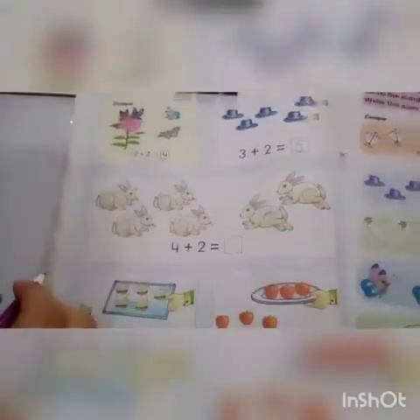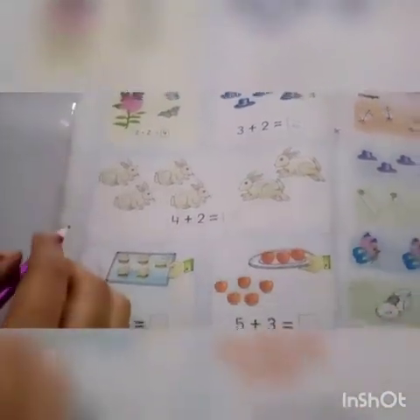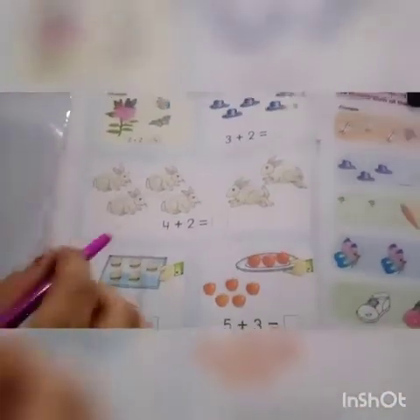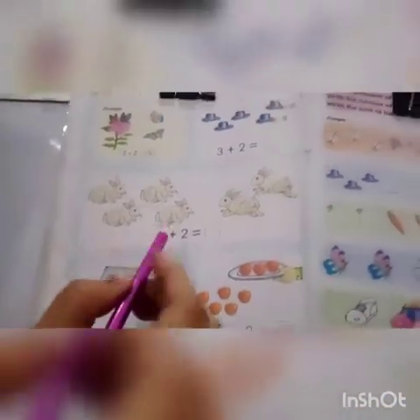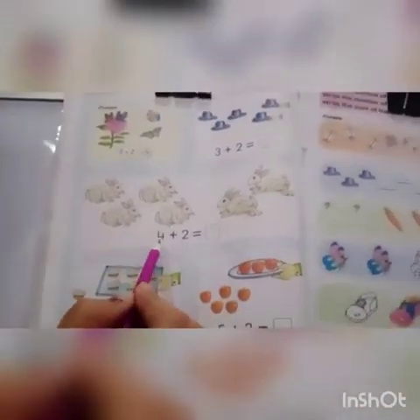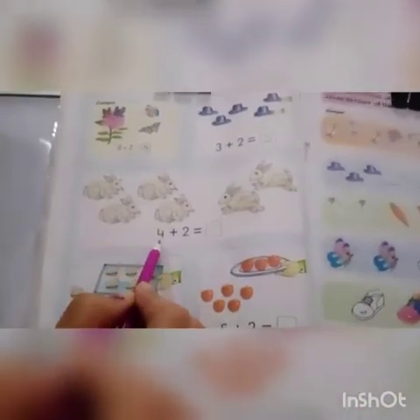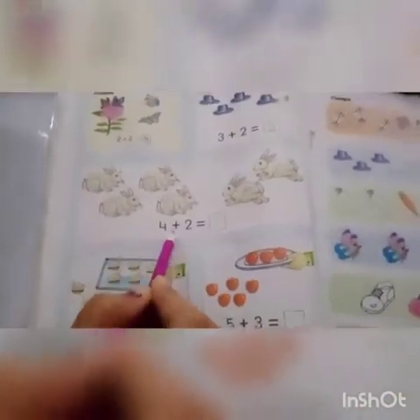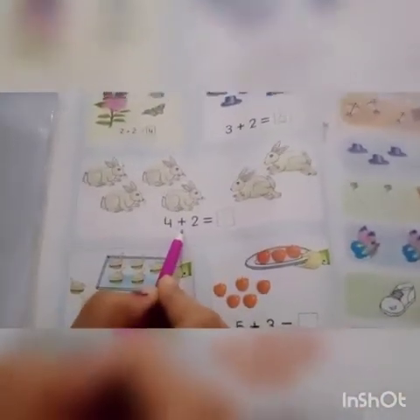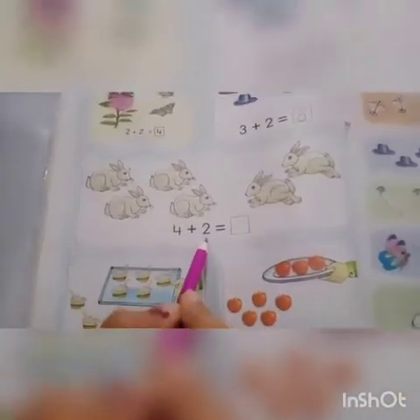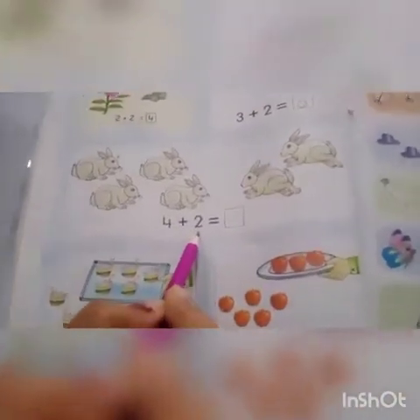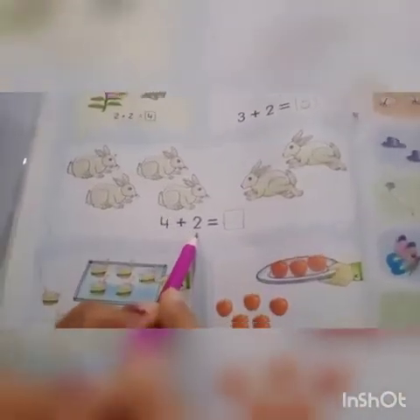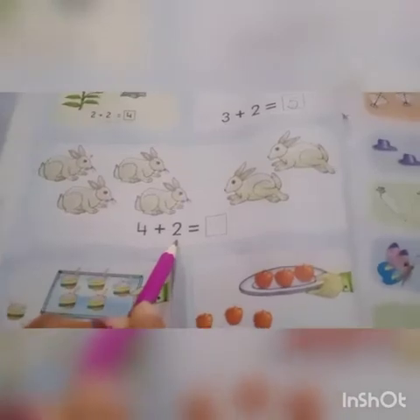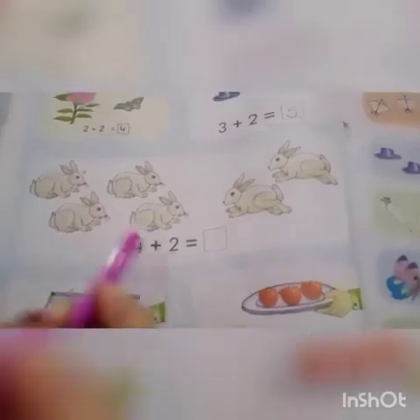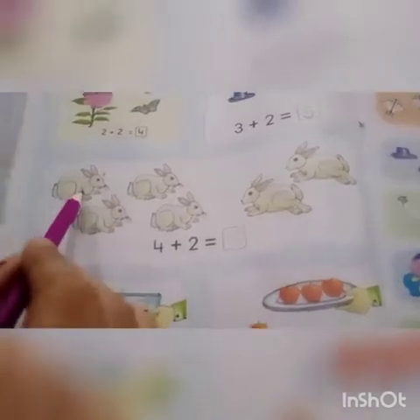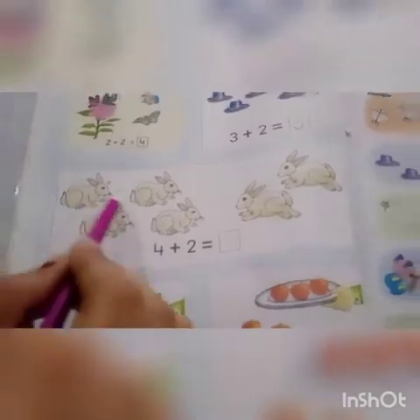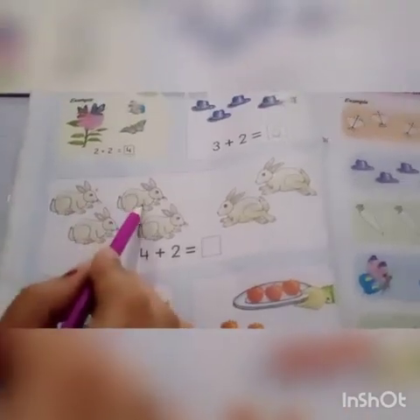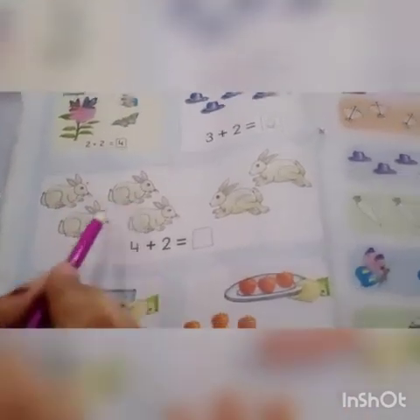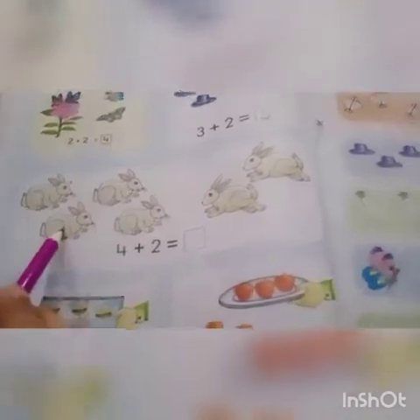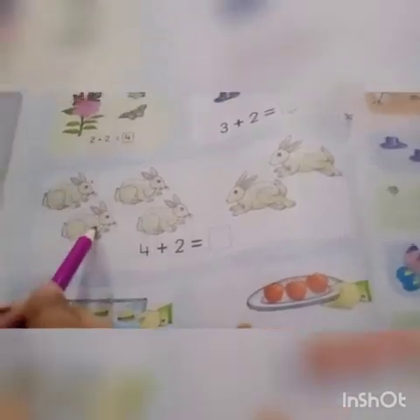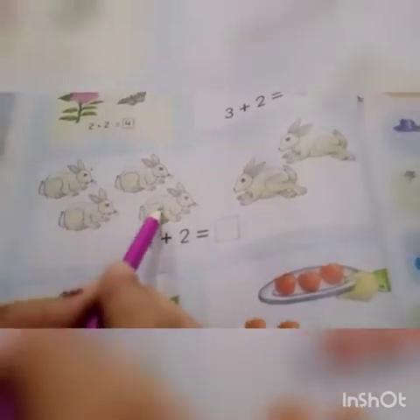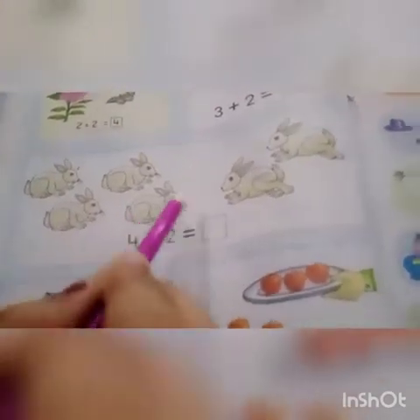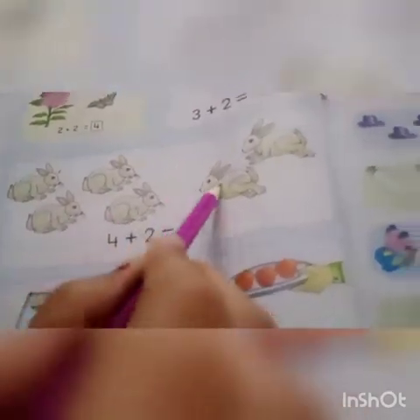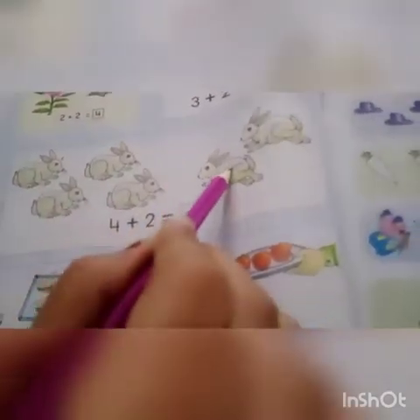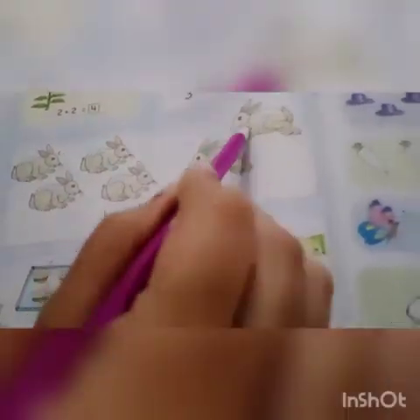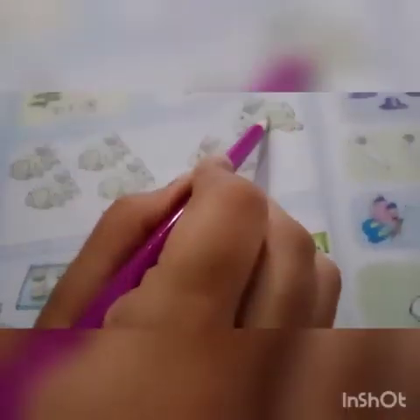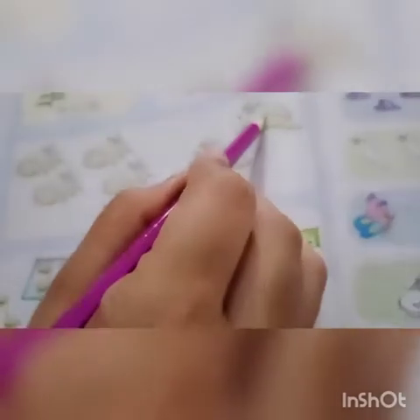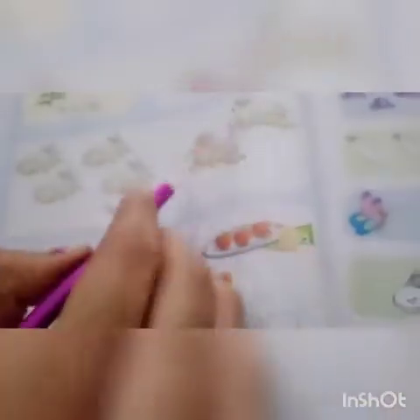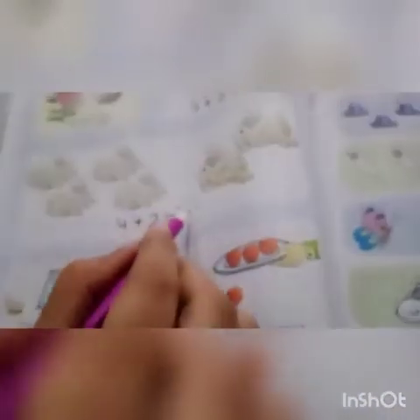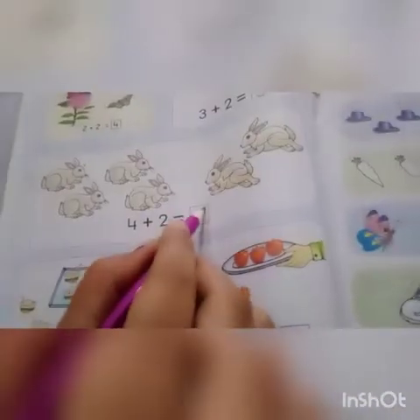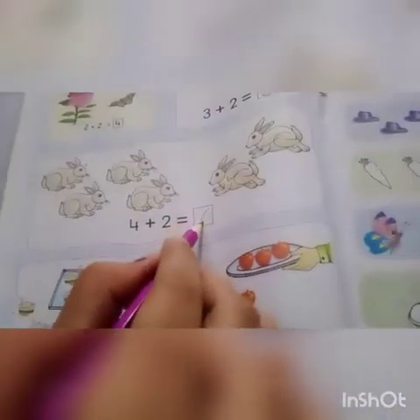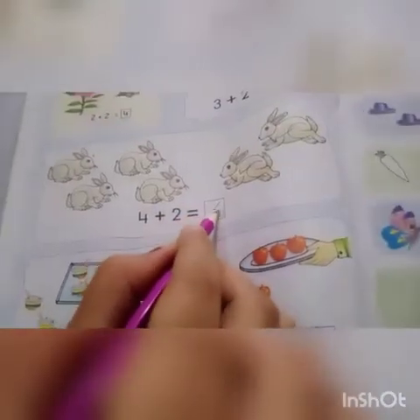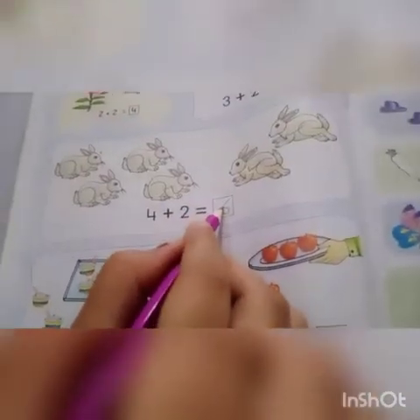Let's see the next: four plus two. One, two, three, four, five, six. We will write six here.